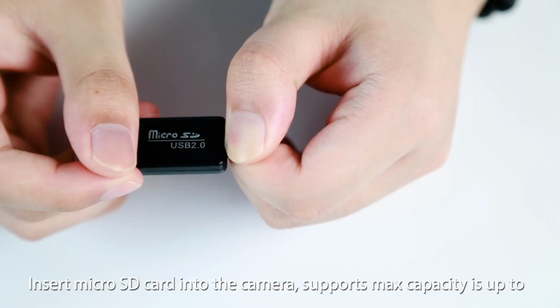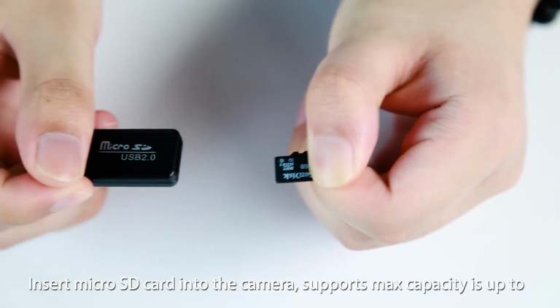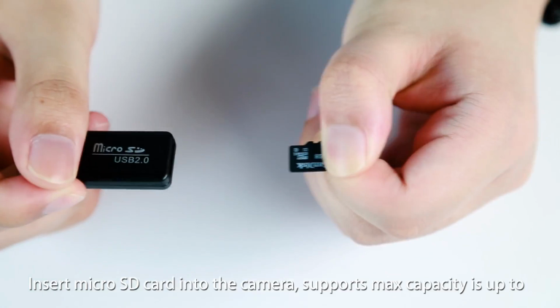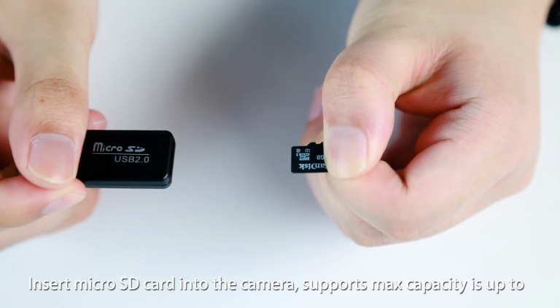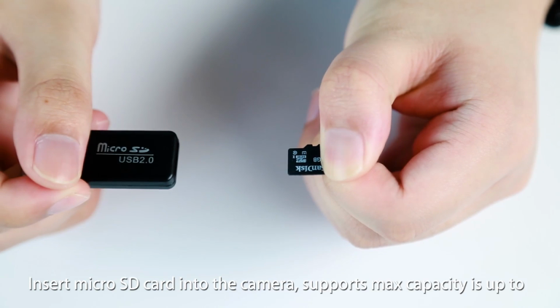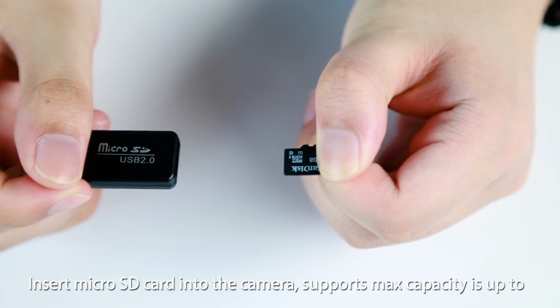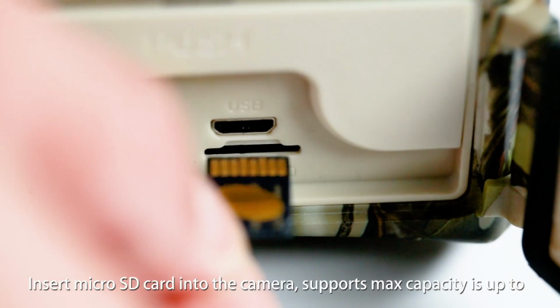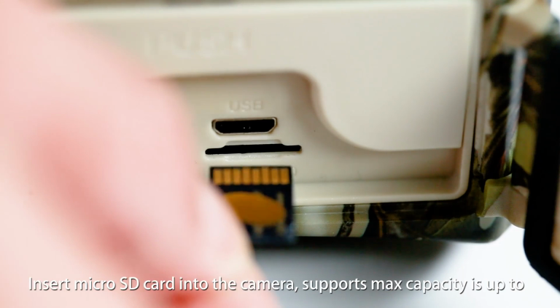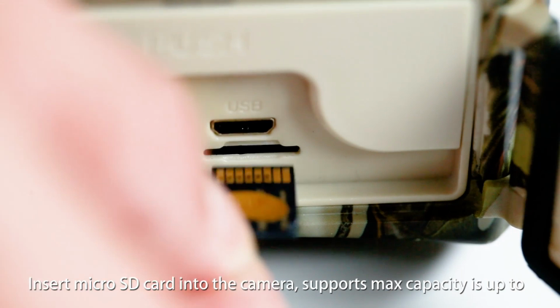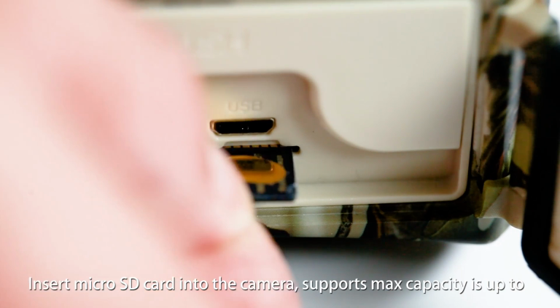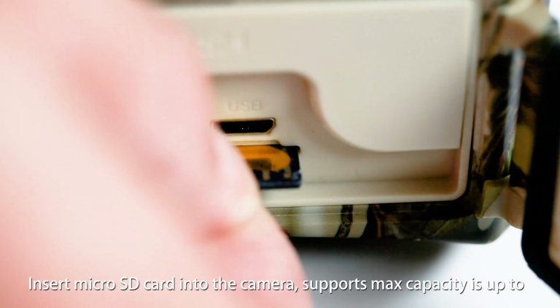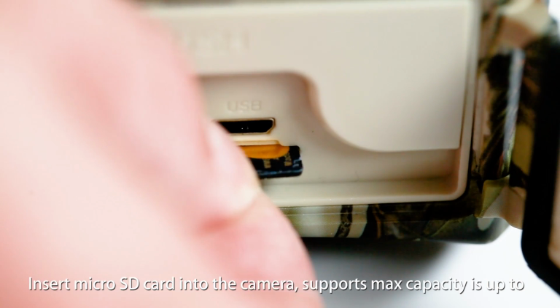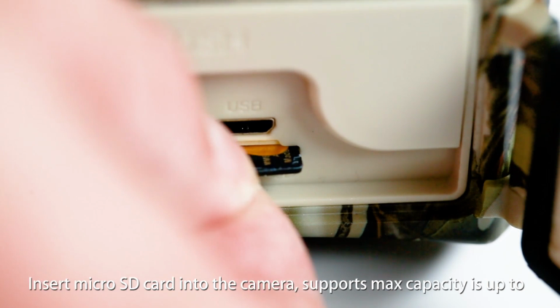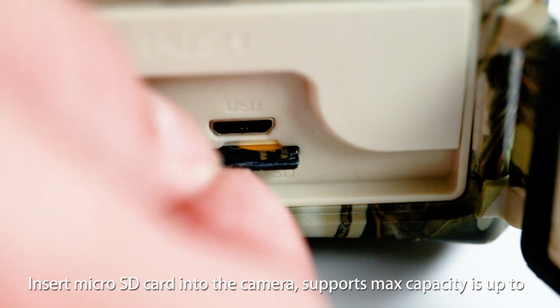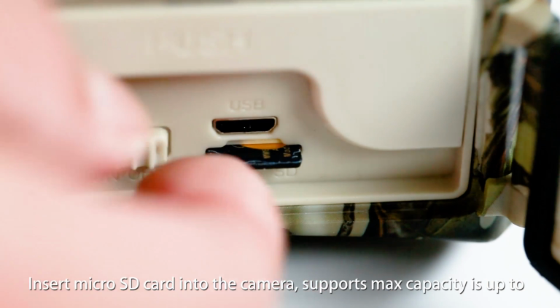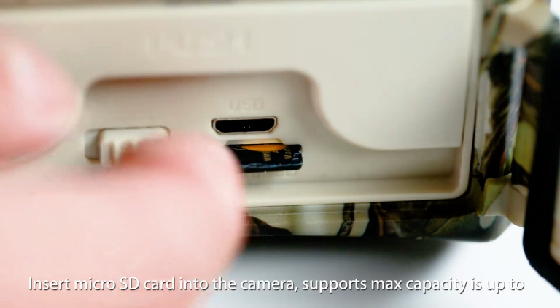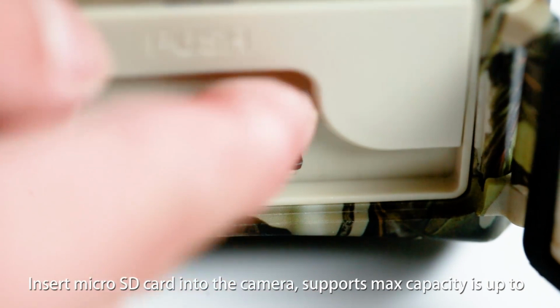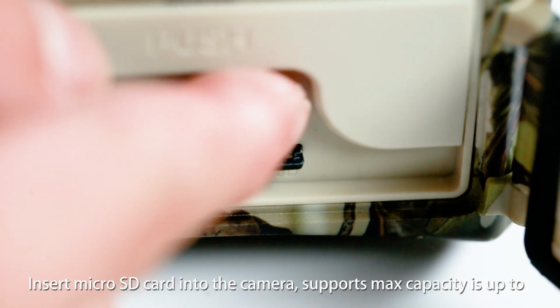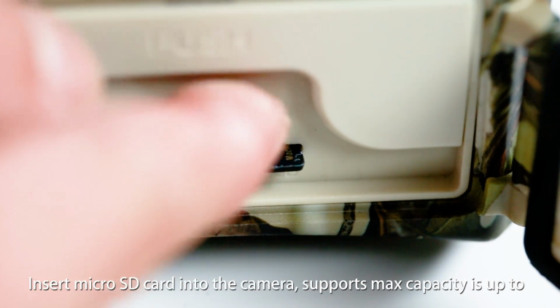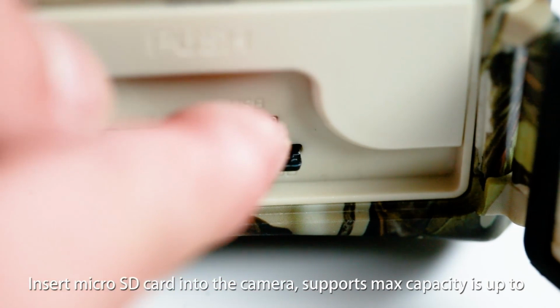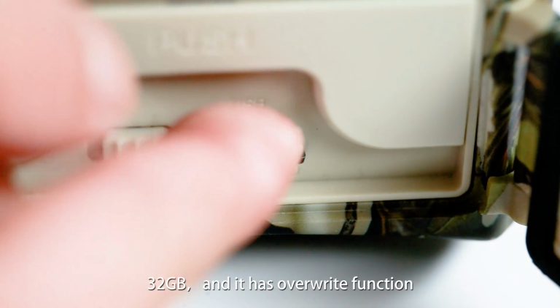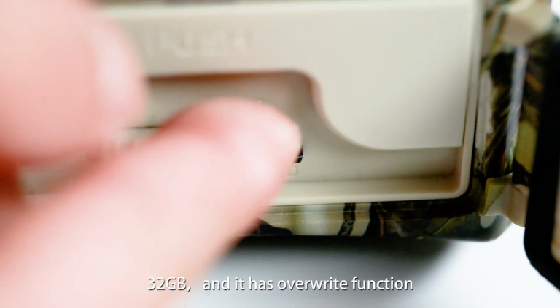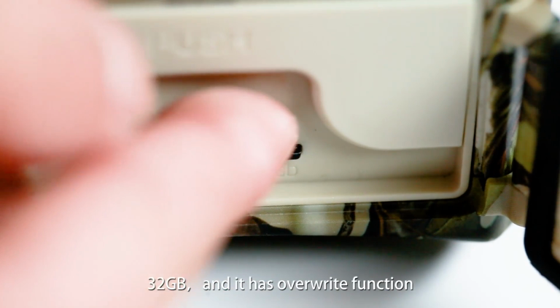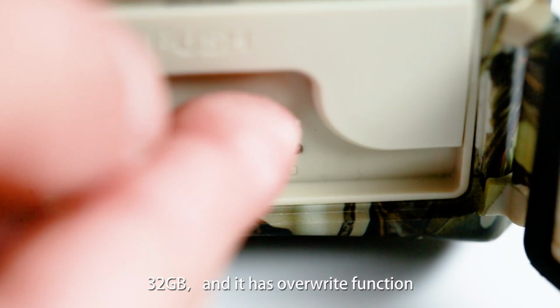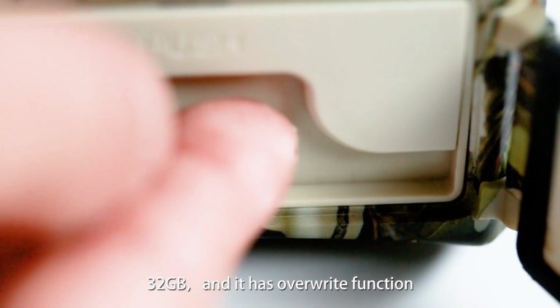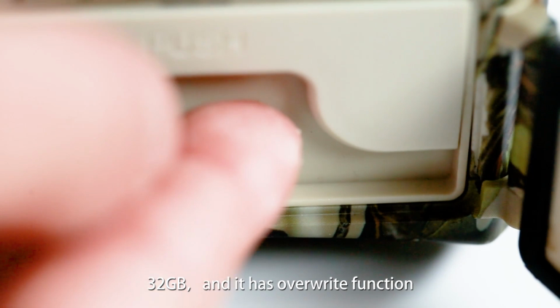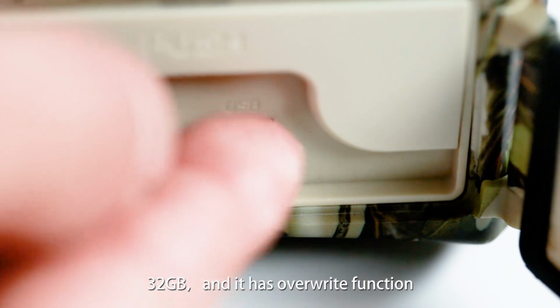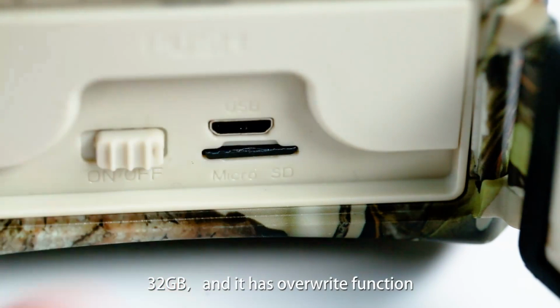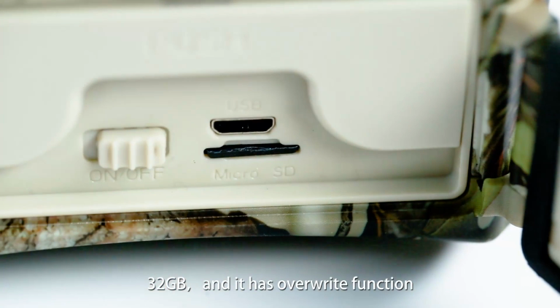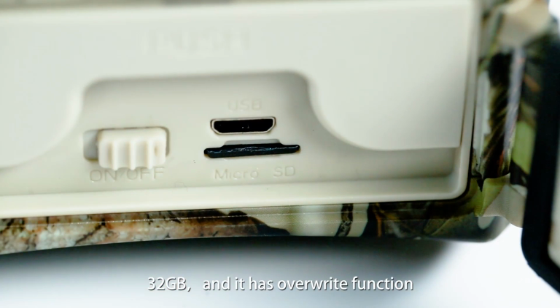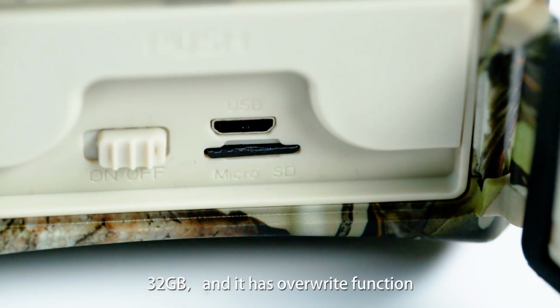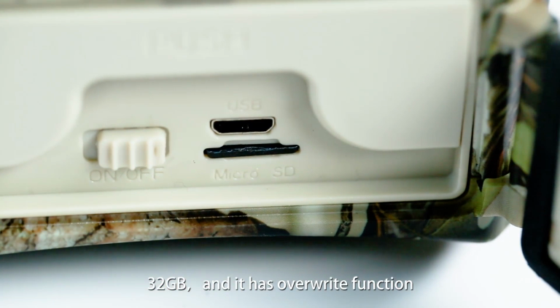Insert the micro FD card into the camera. Storage max capacity is up to 32GB, and it has a right function.